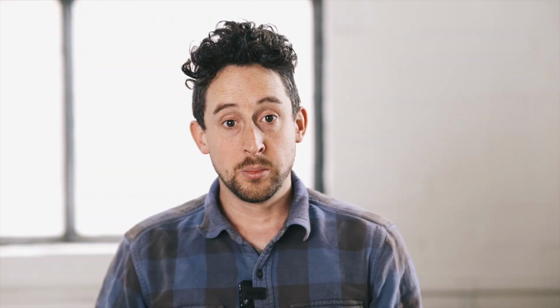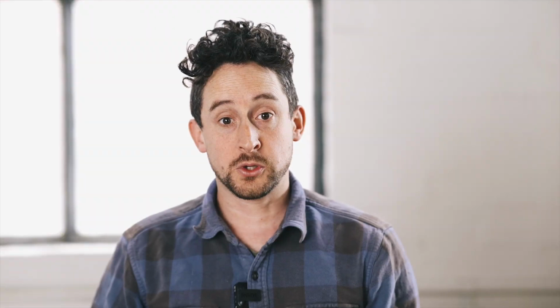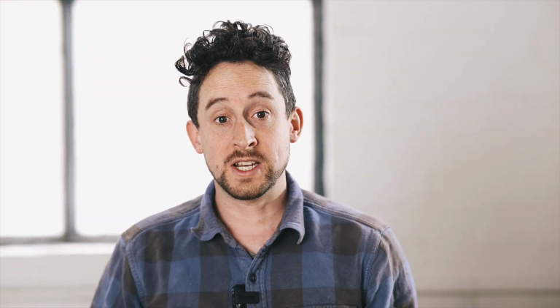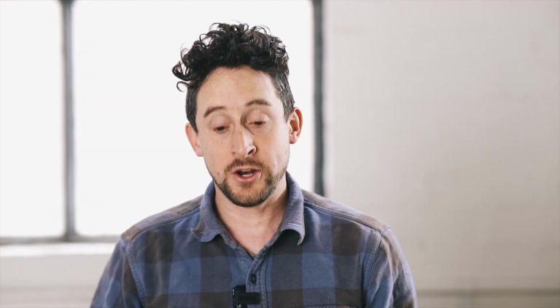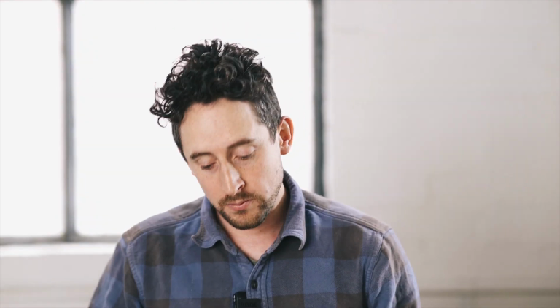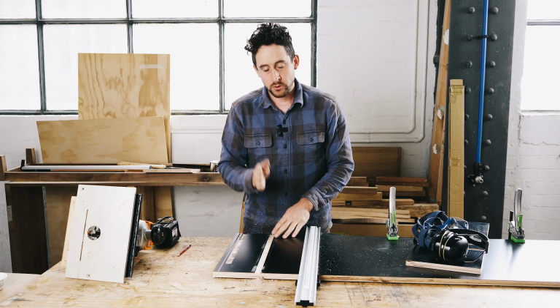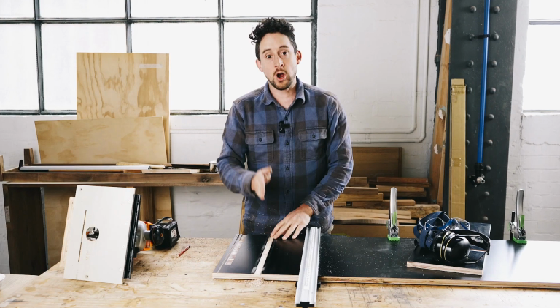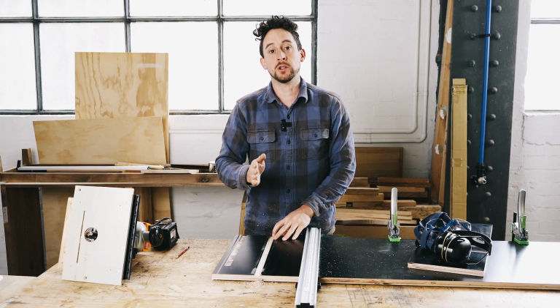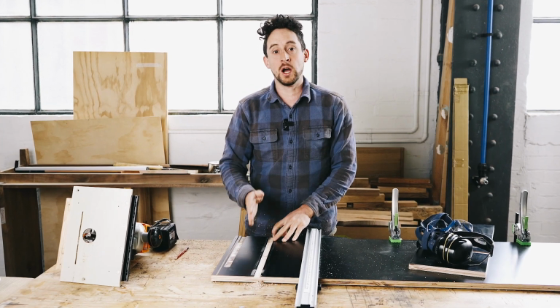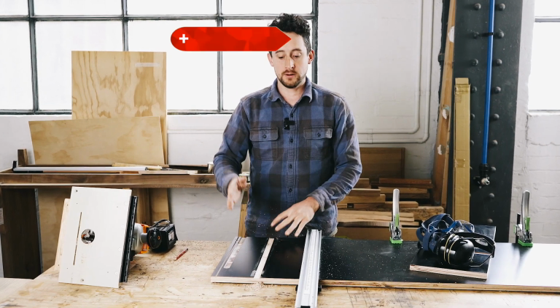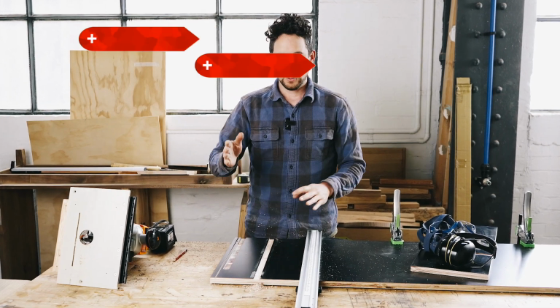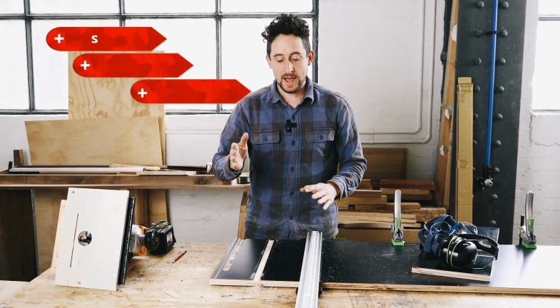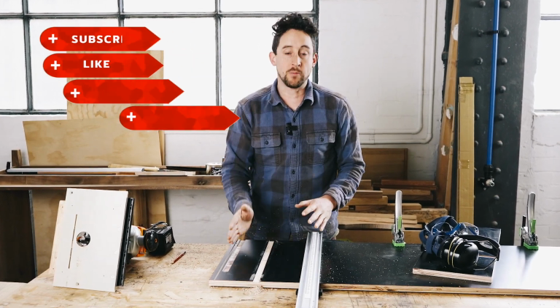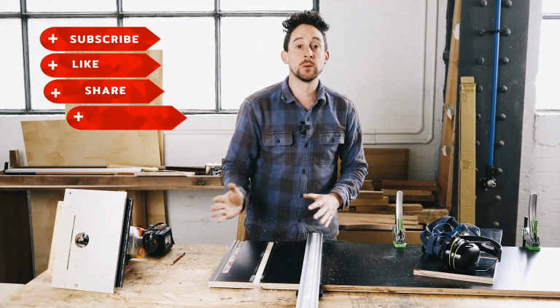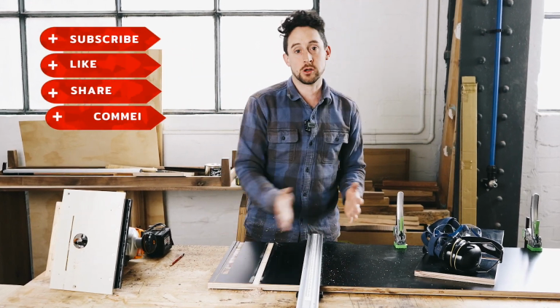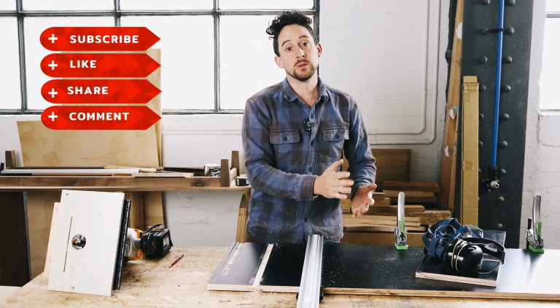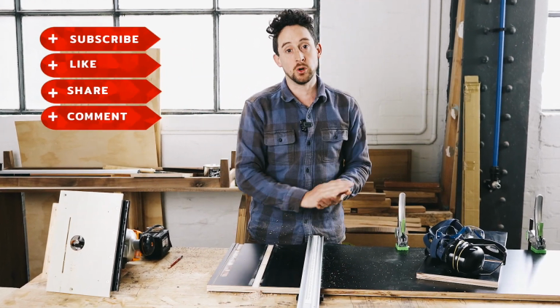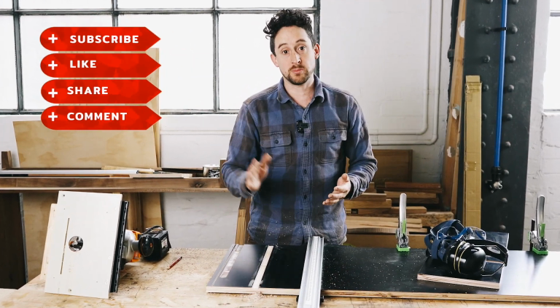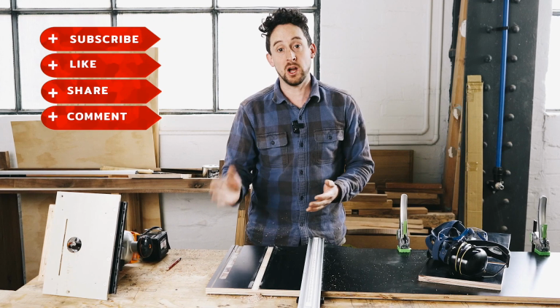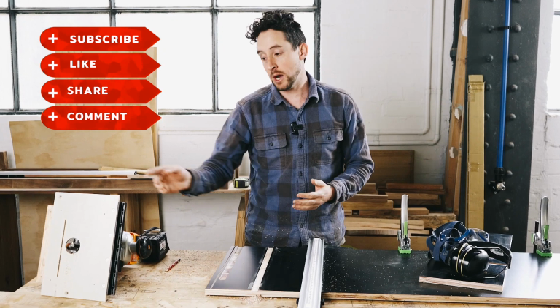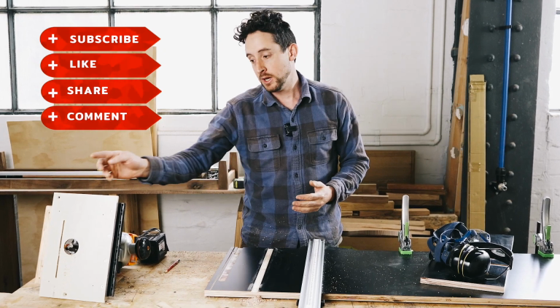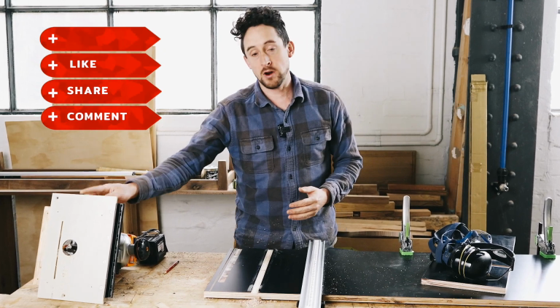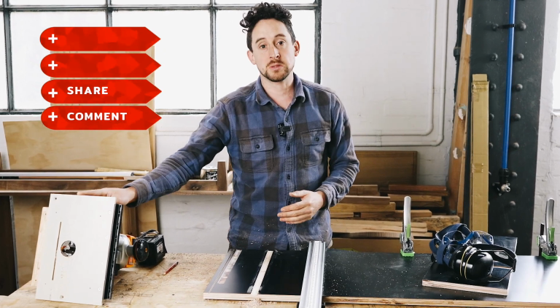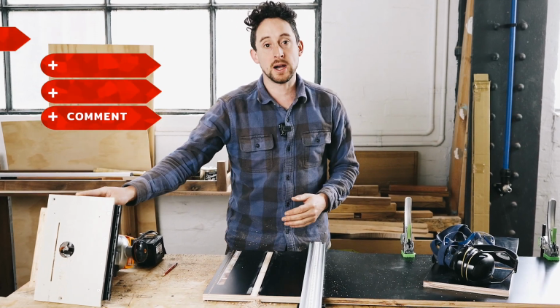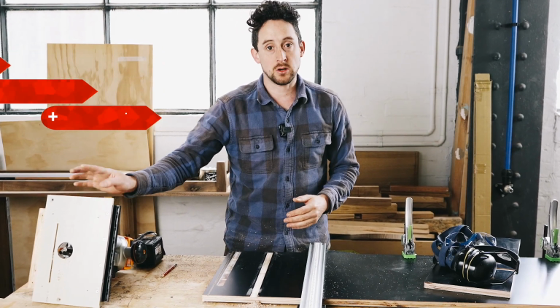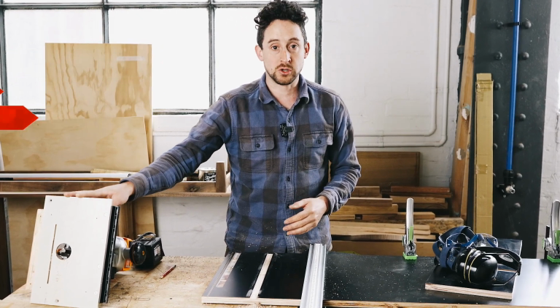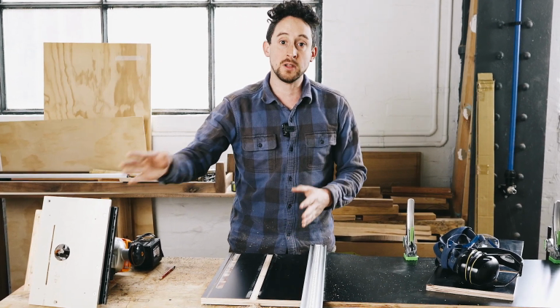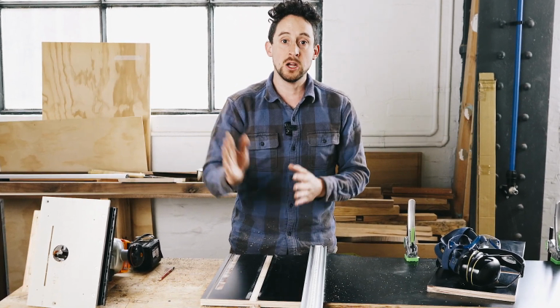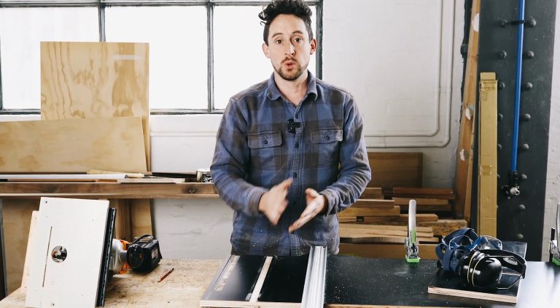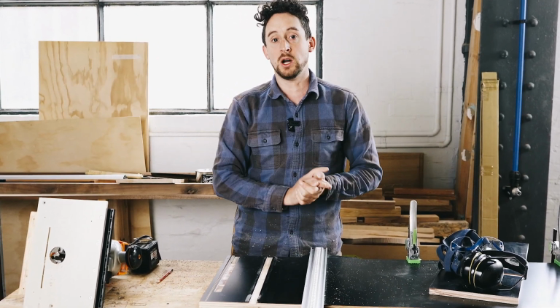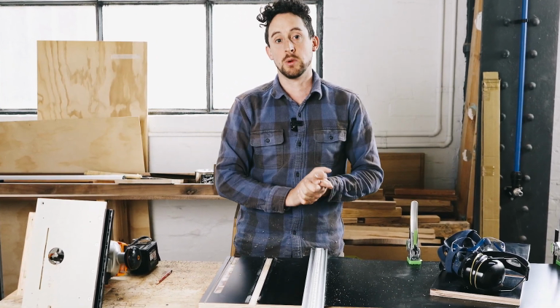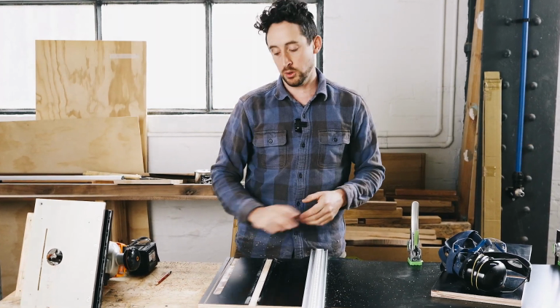Beautiful straight dado right on the line, and repeatable across the board just by lining up the reference marks on my traveler with the lines on my board.